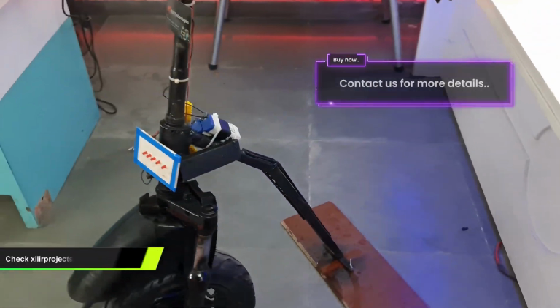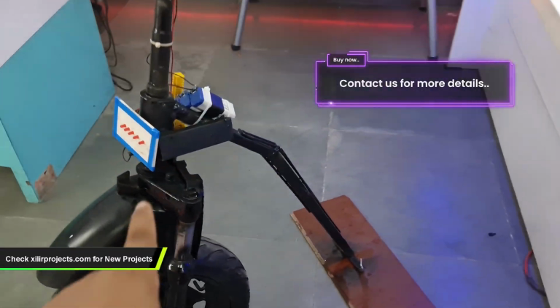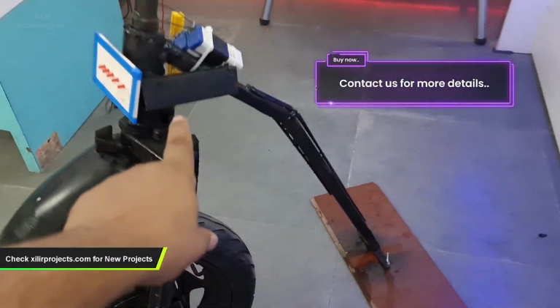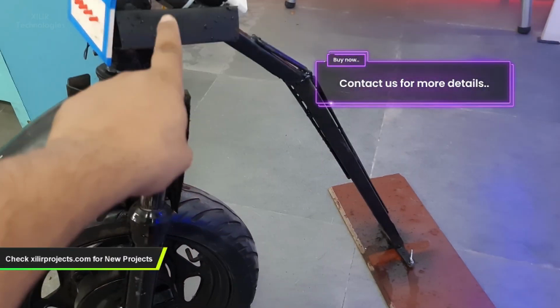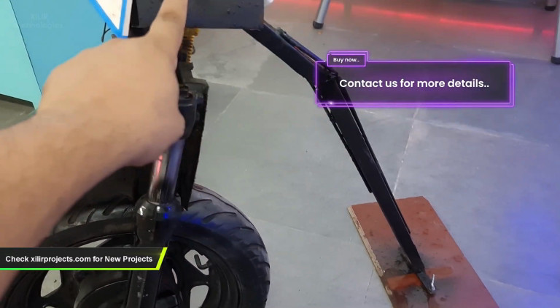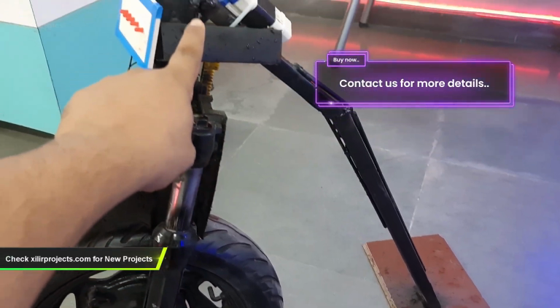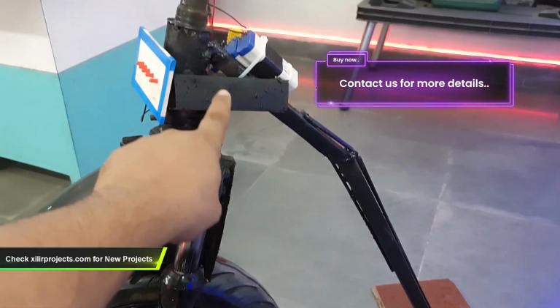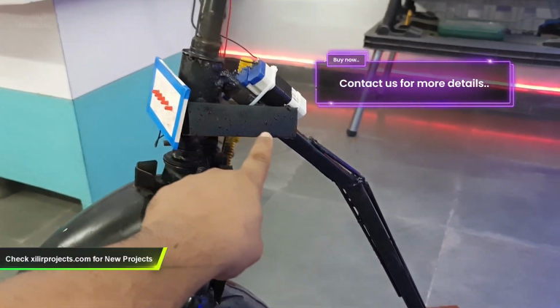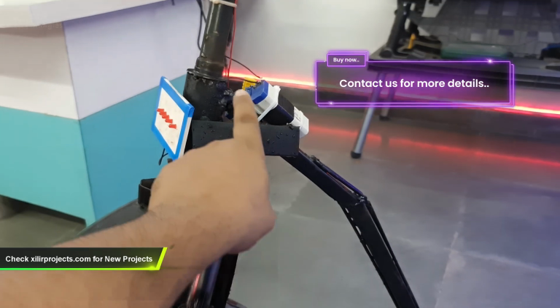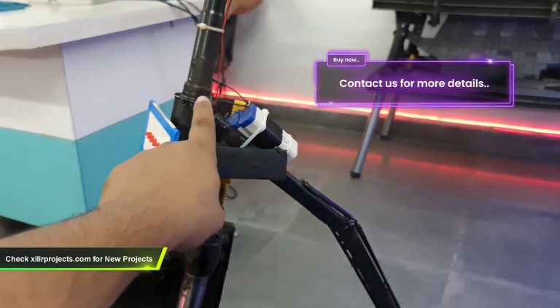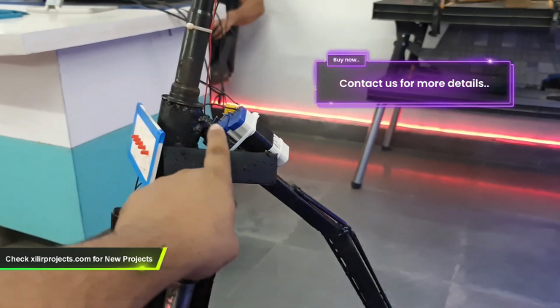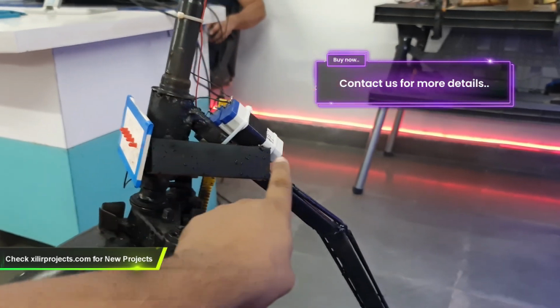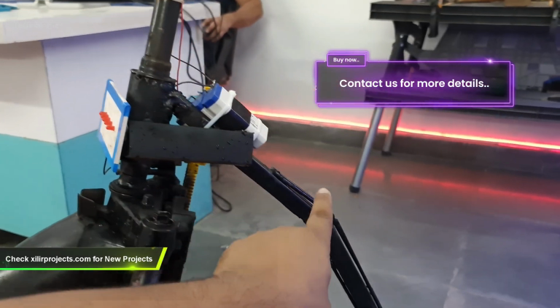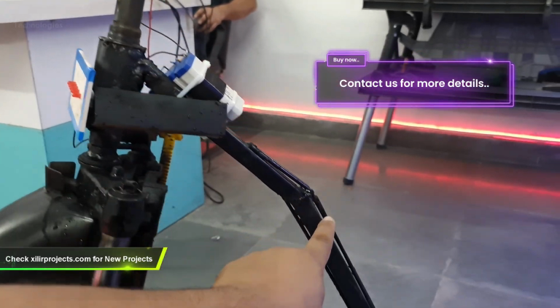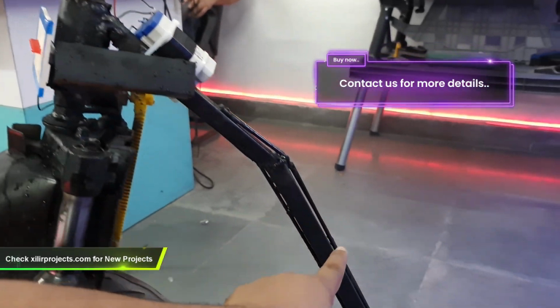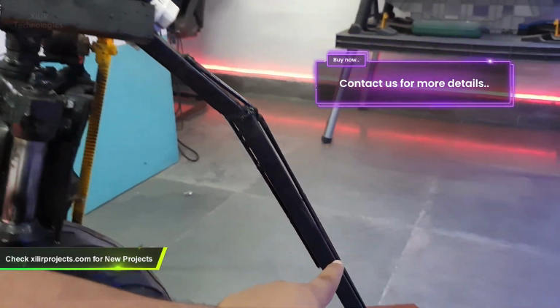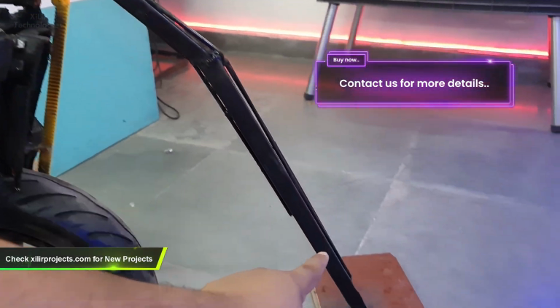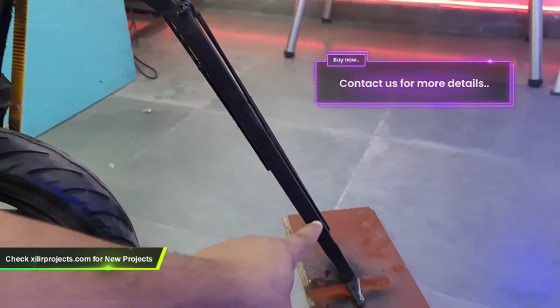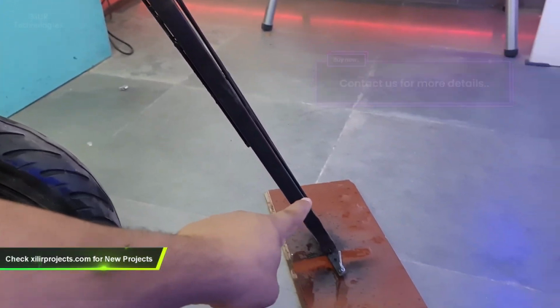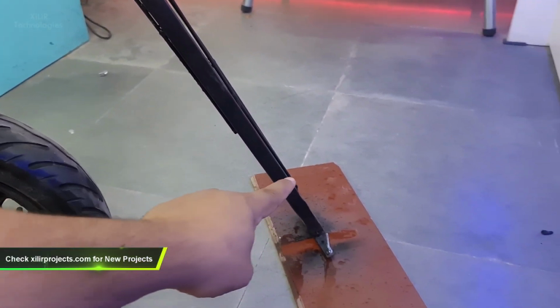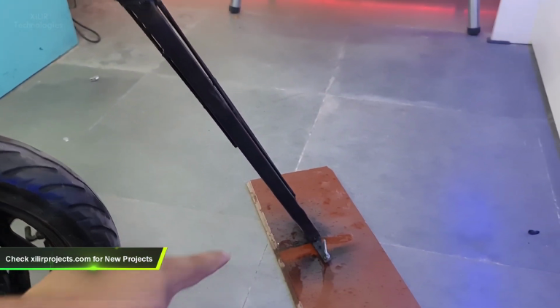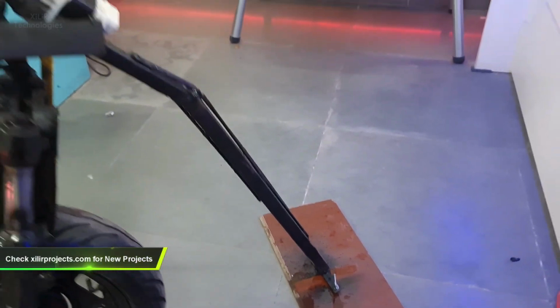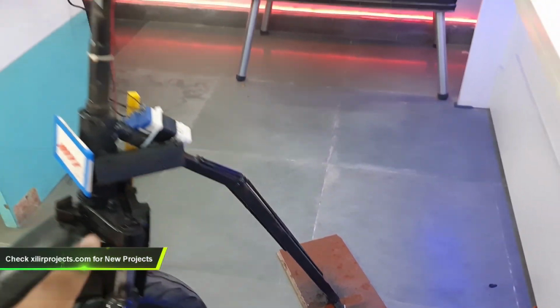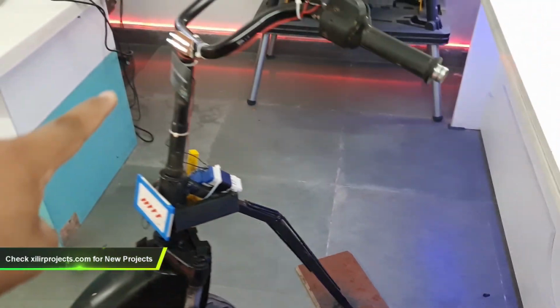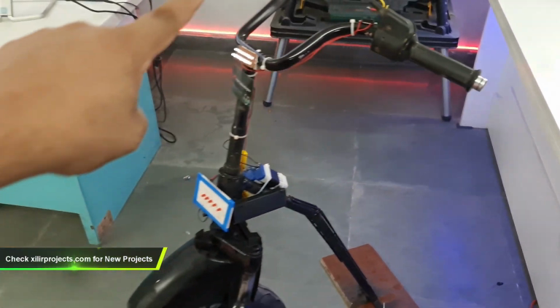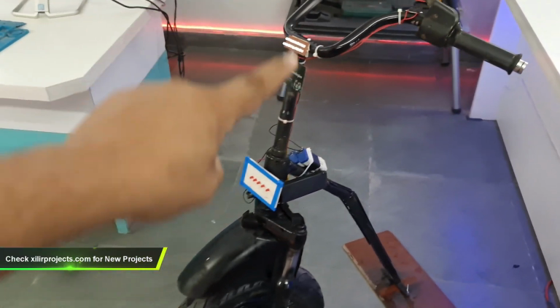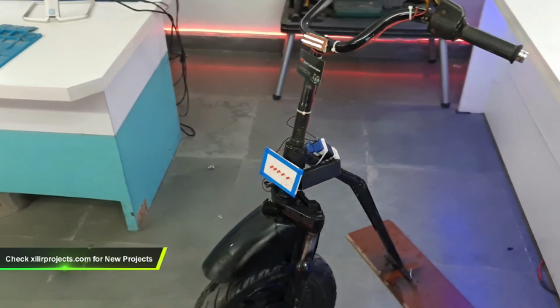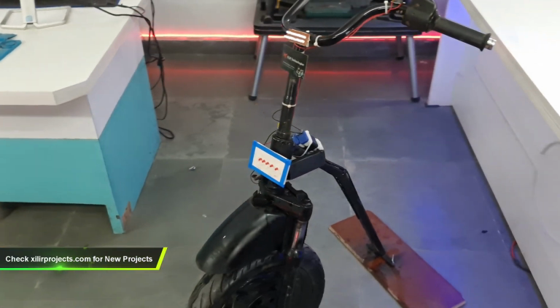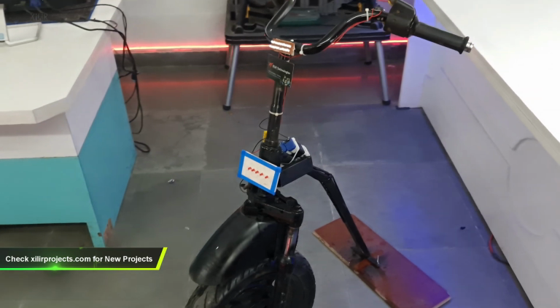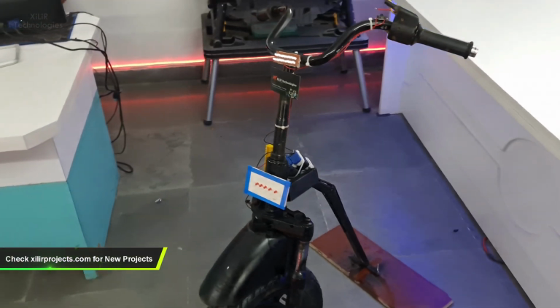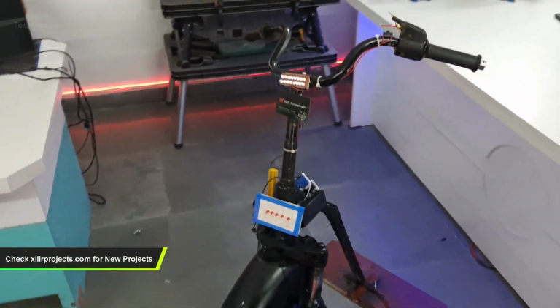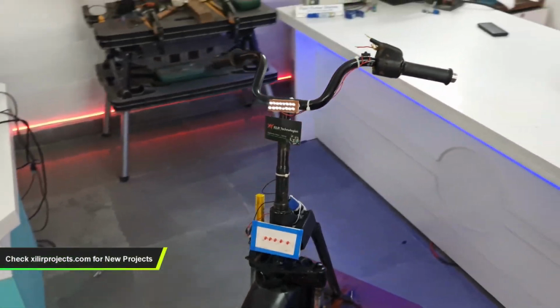This one is the stand we have connected by welding, on which we can stand and show how the prototype works.